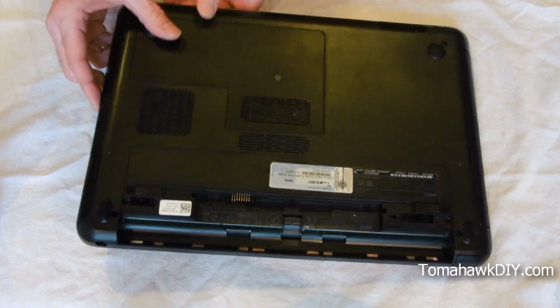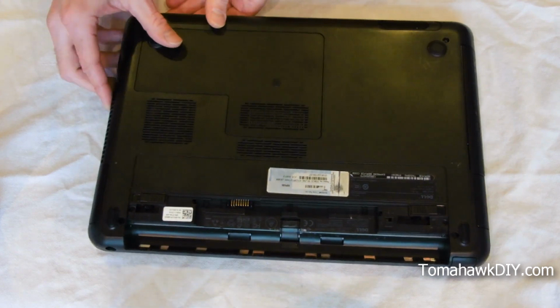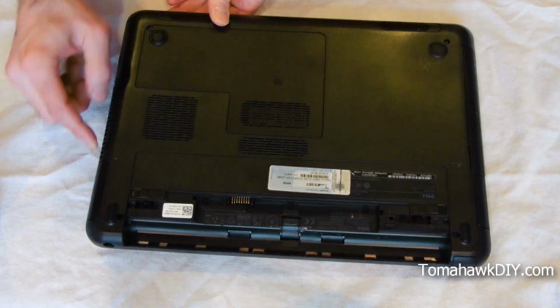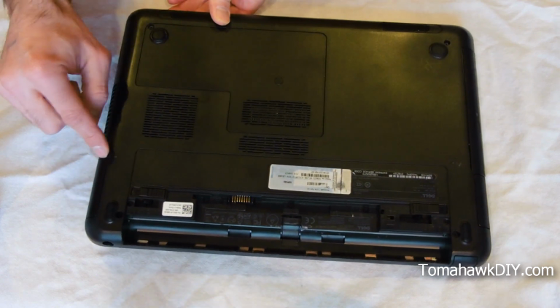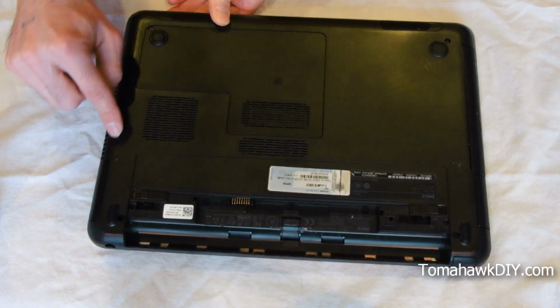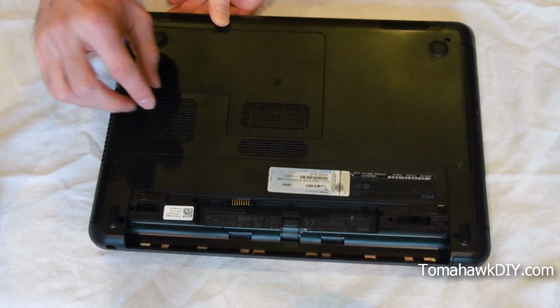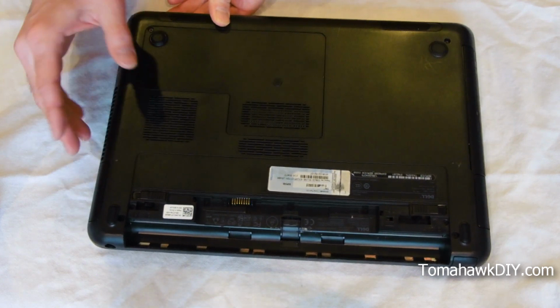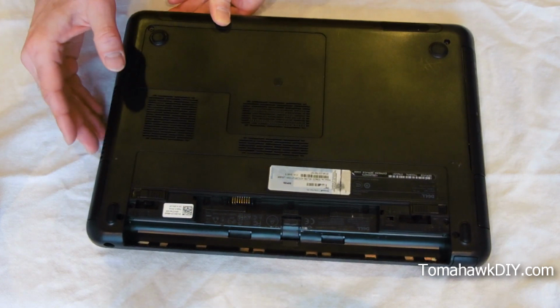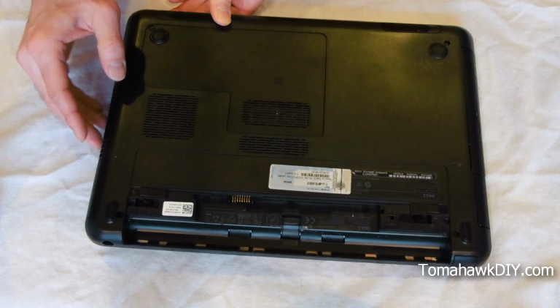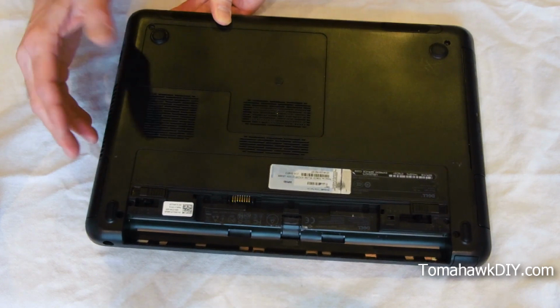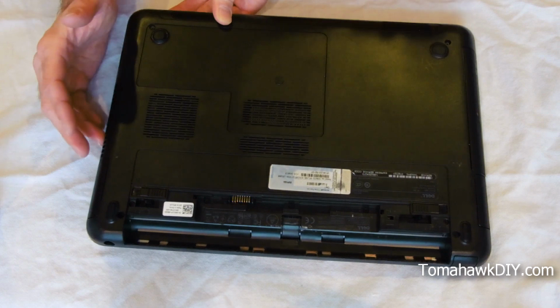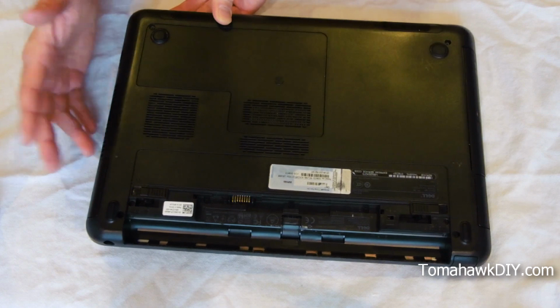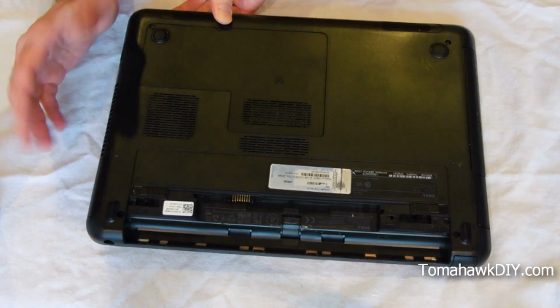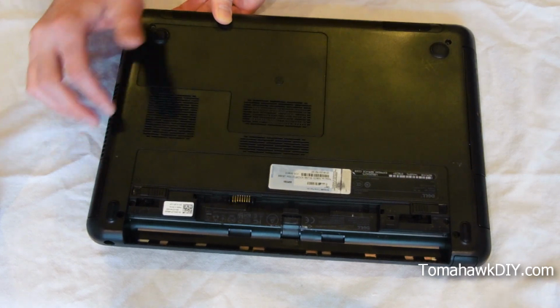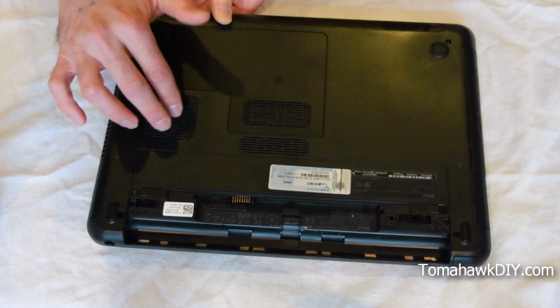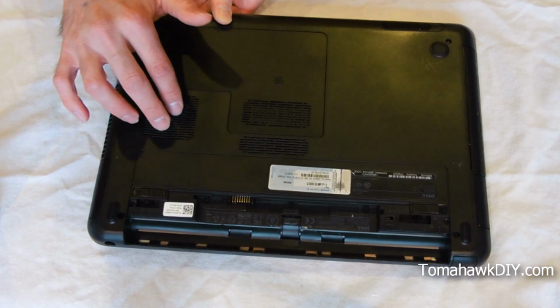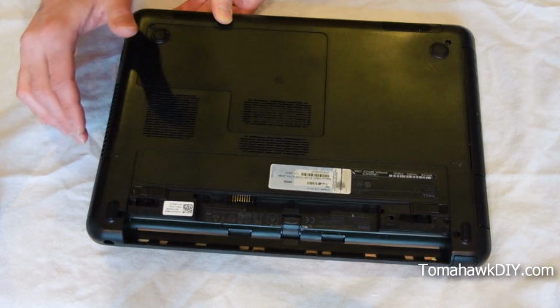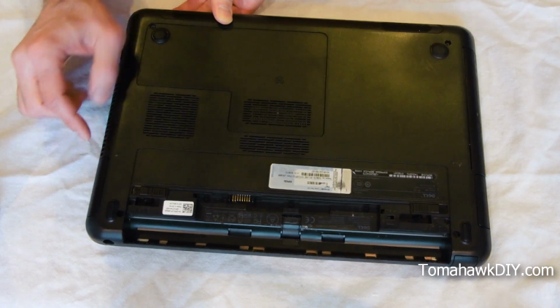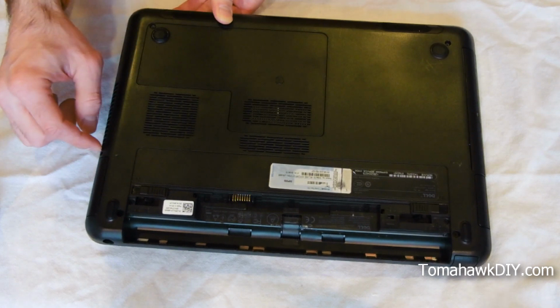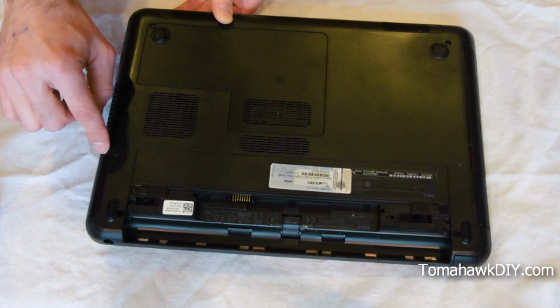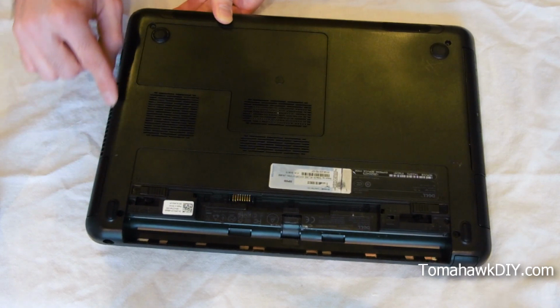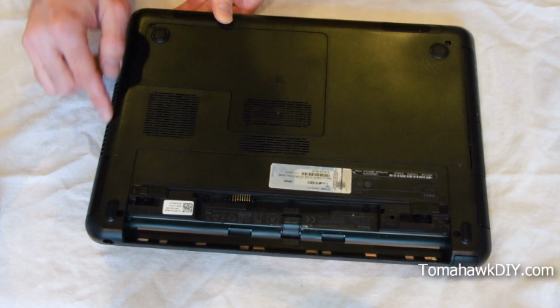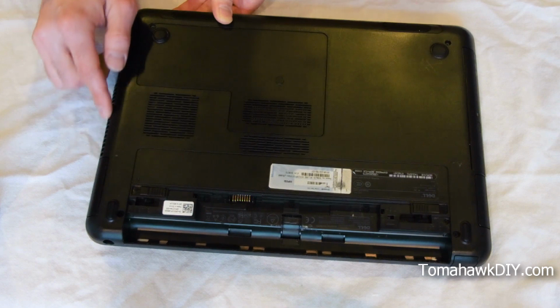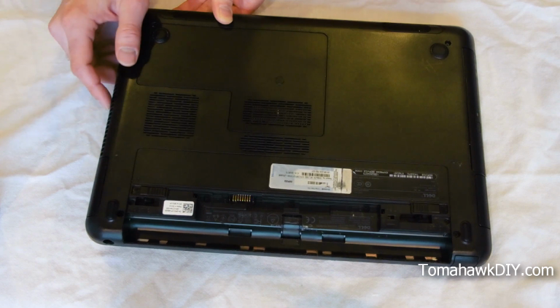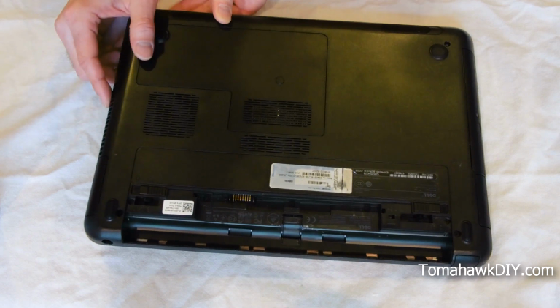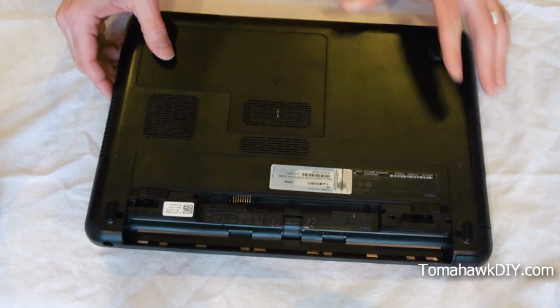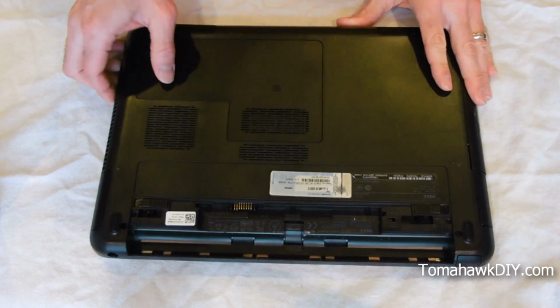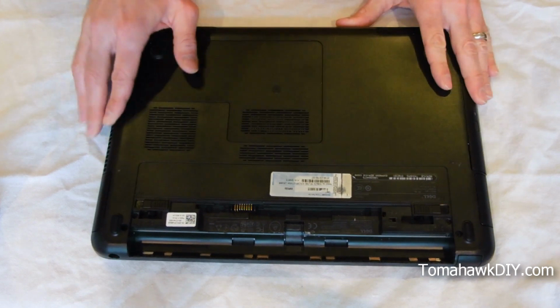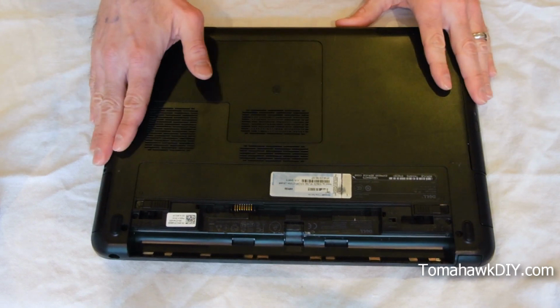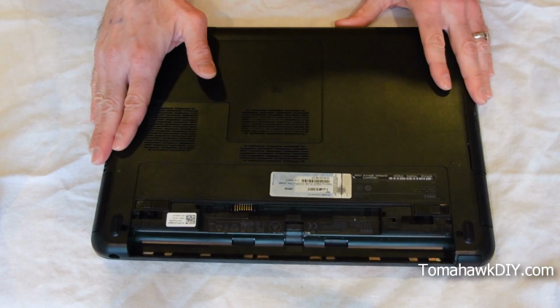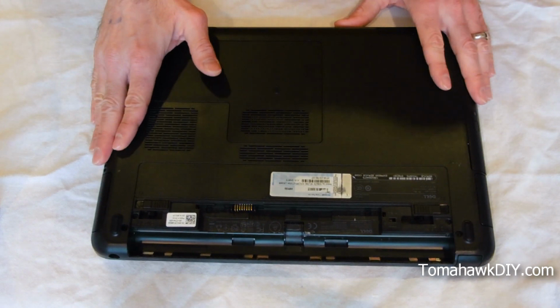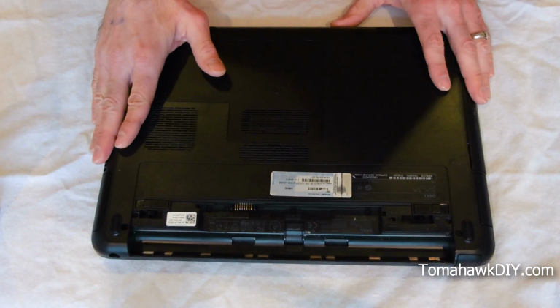Oftentimes what'll happen is a lot of dirt, dust, grime, hair, and all sorts of things will get sucked in through this fan over time and build up on the heat exchanger that cools. So let's take a look at an easy way to clean this.